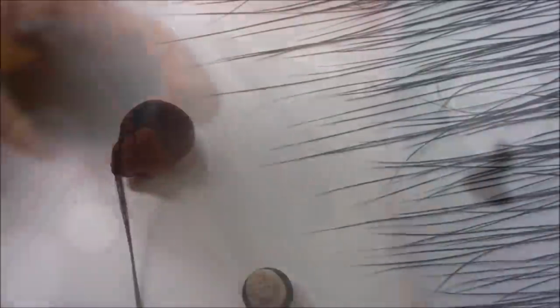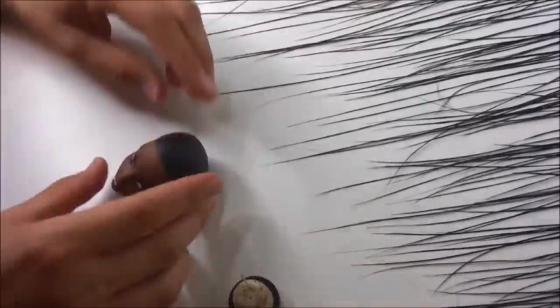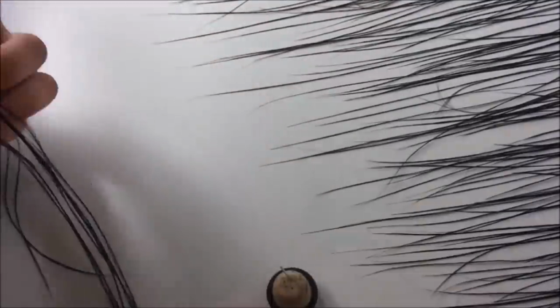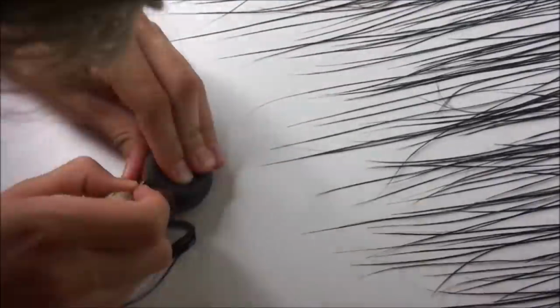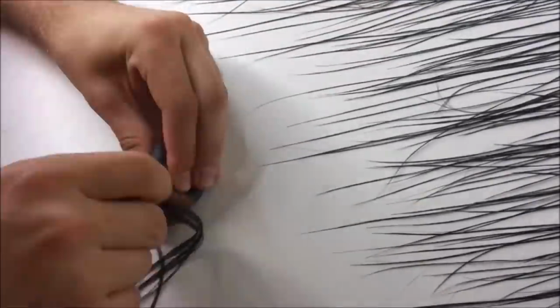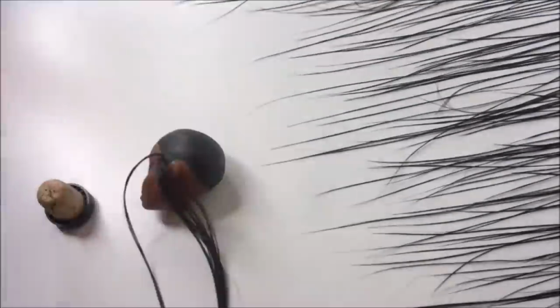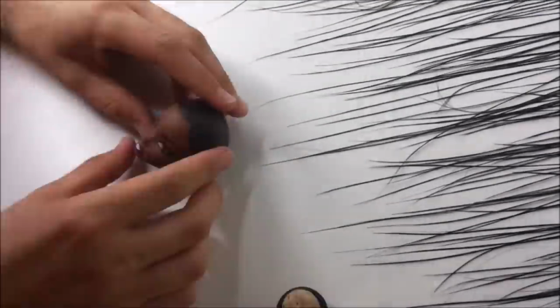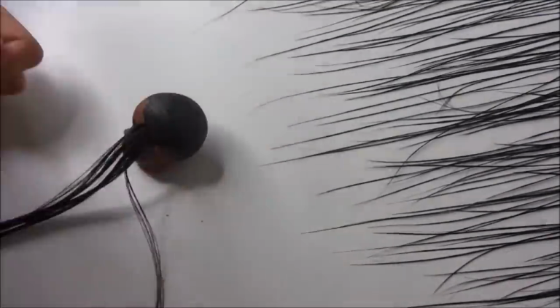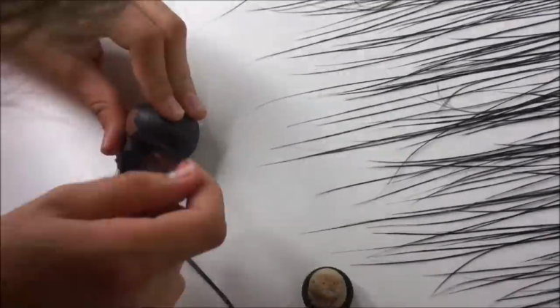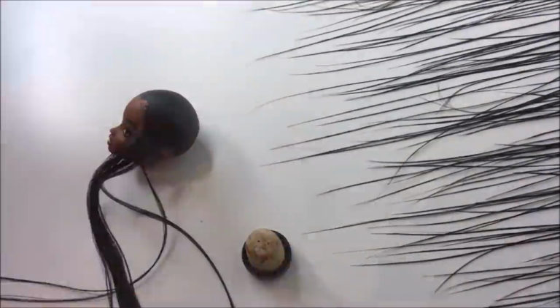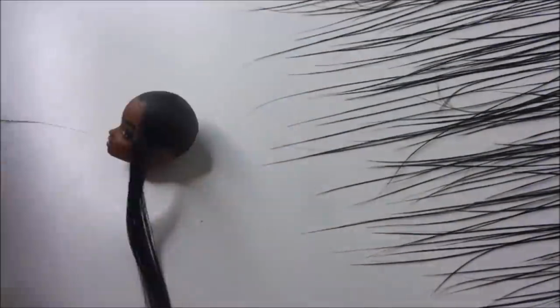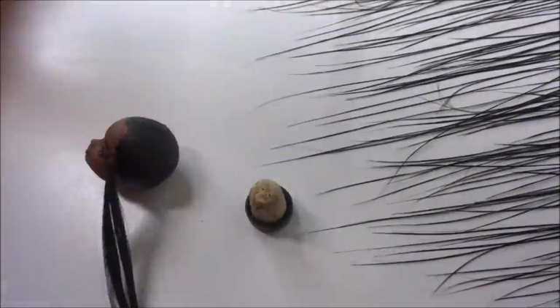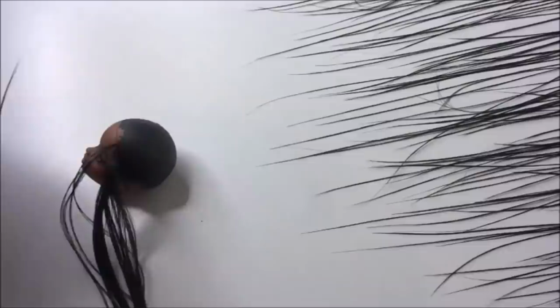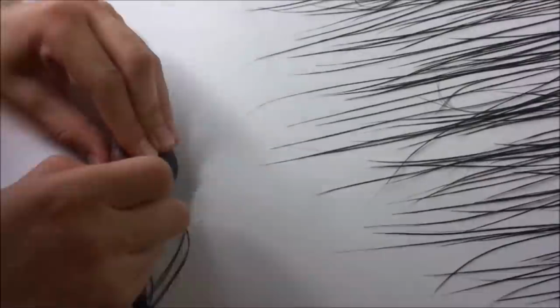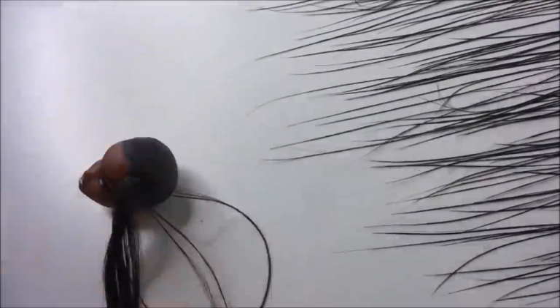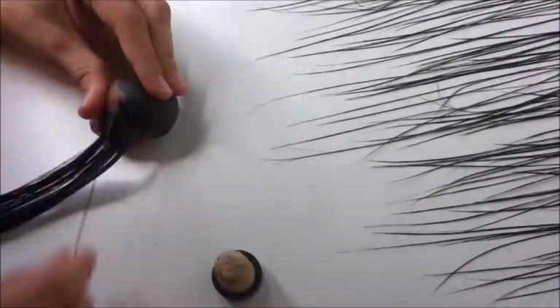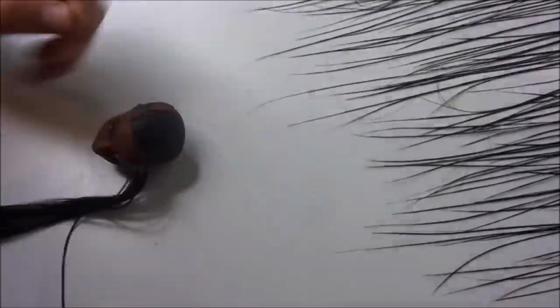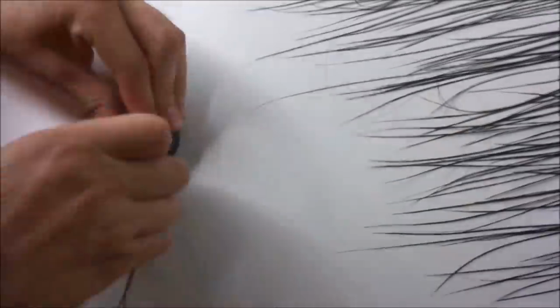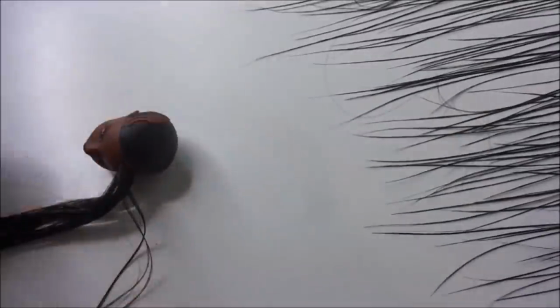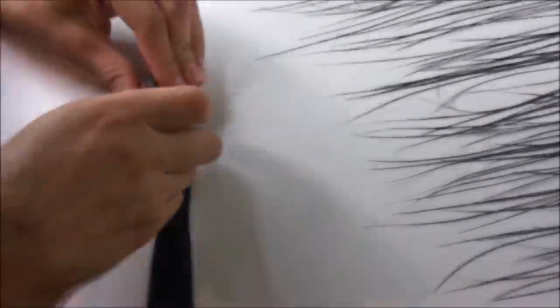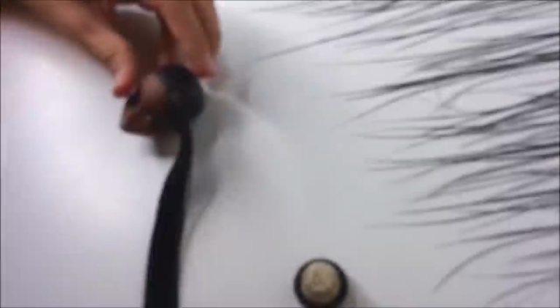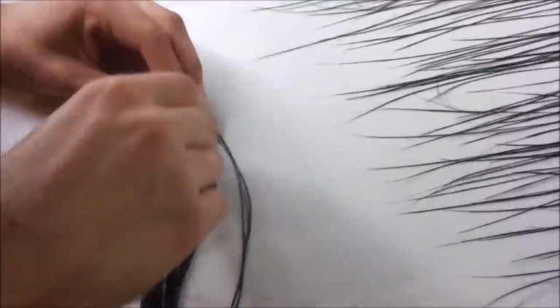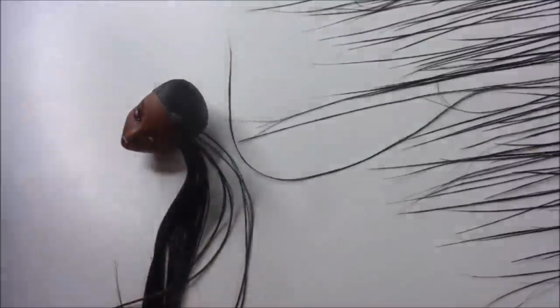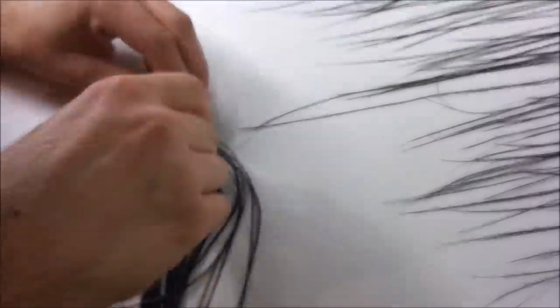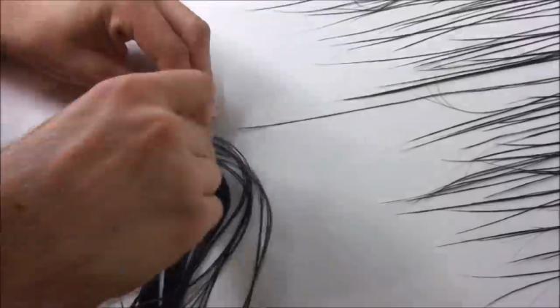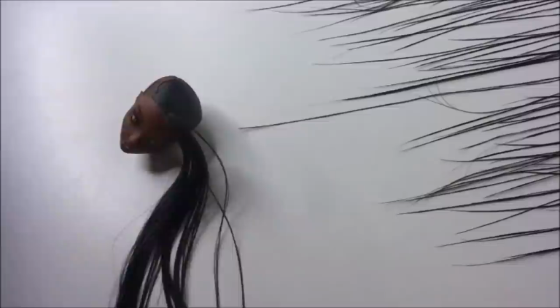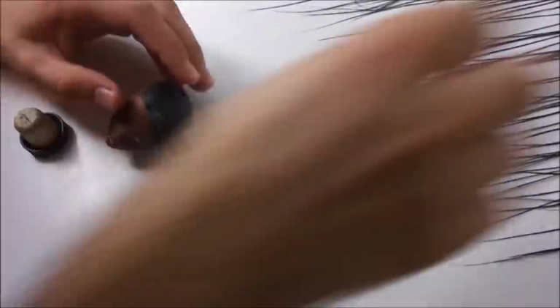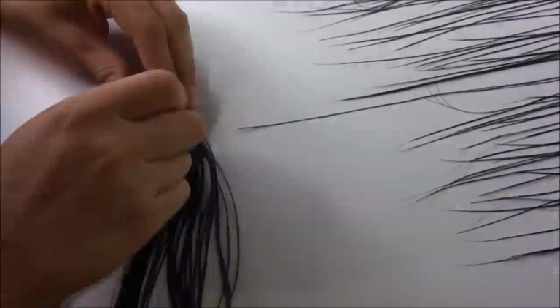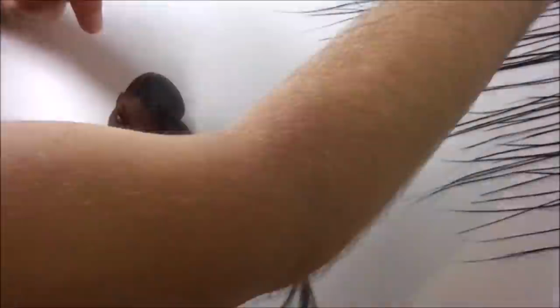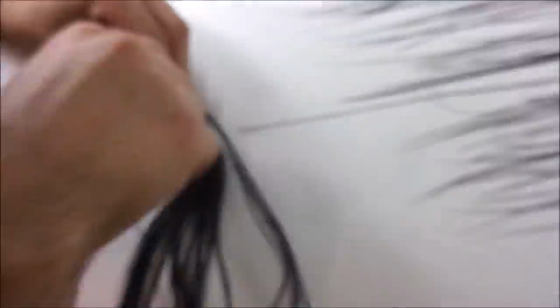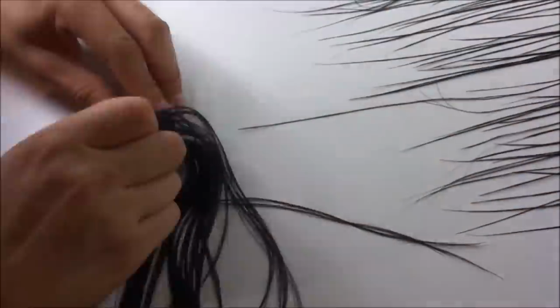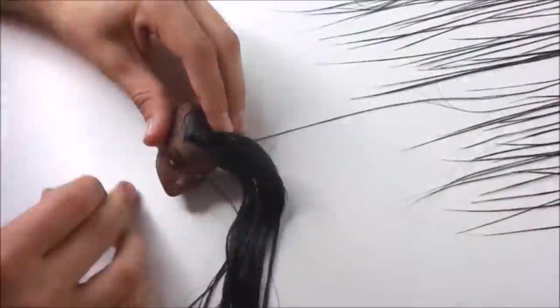Then I lay out a bunch of strands and start rerouting the part line like I normally do. If you want a more detailed explanation on how to reroute your doll's hair, I linked that tutorial in the iCard.